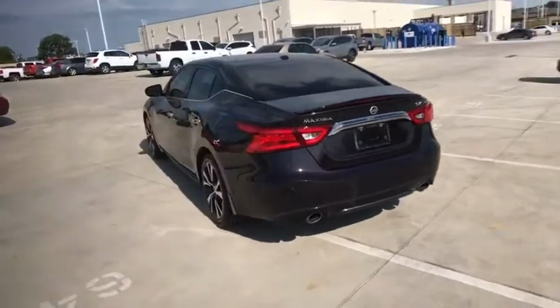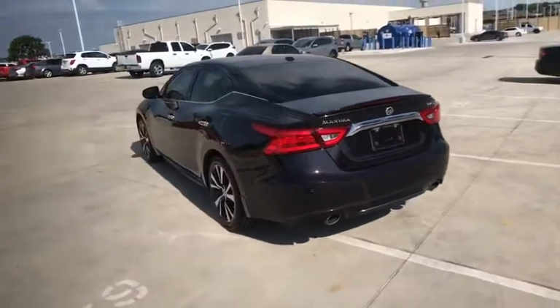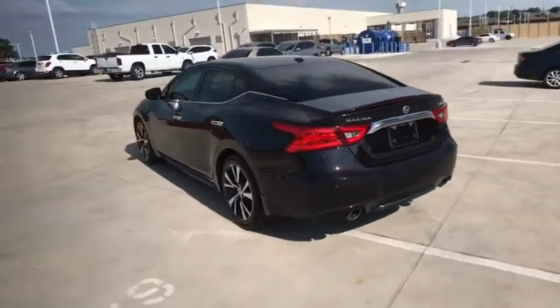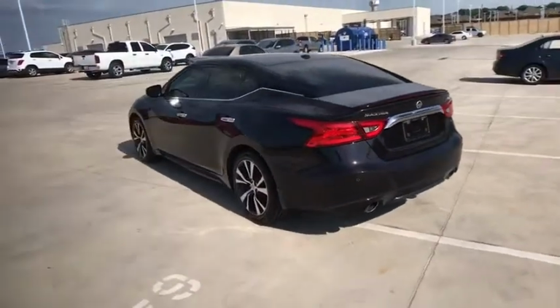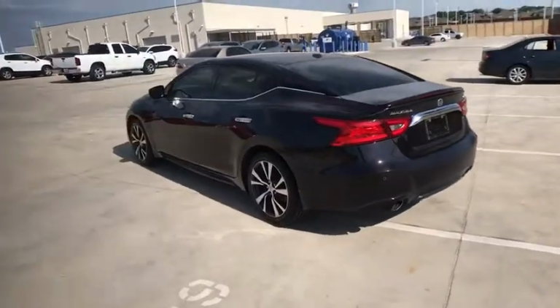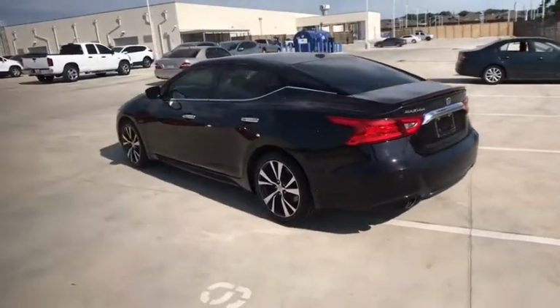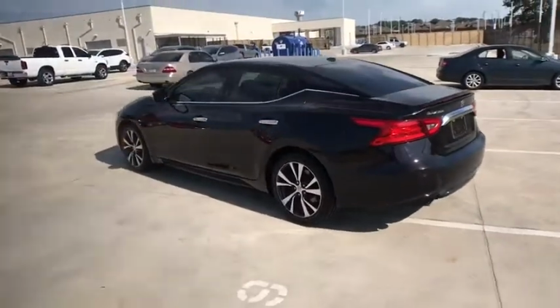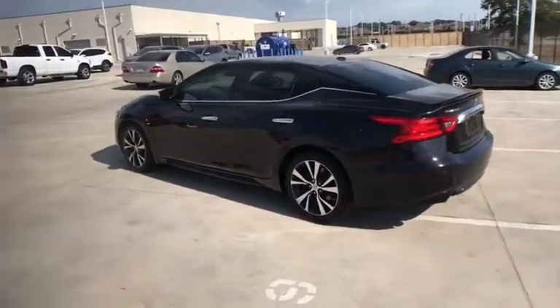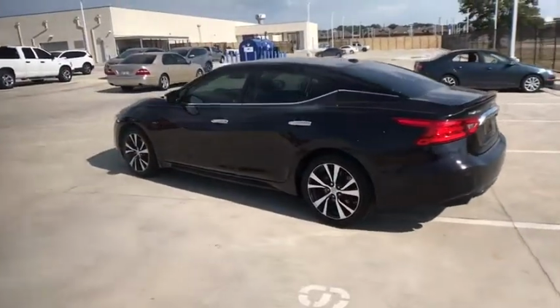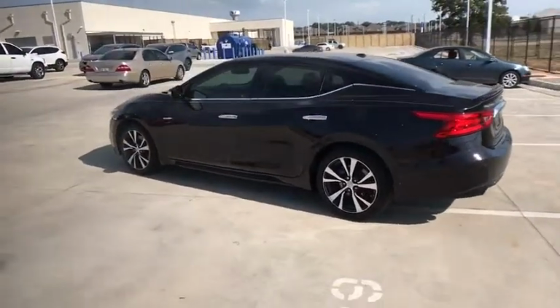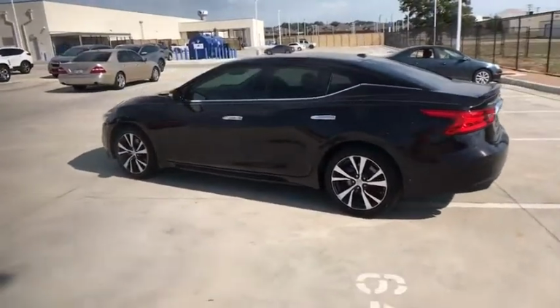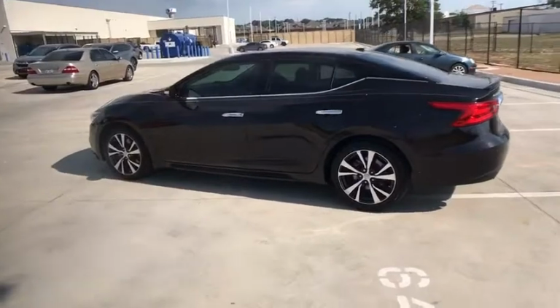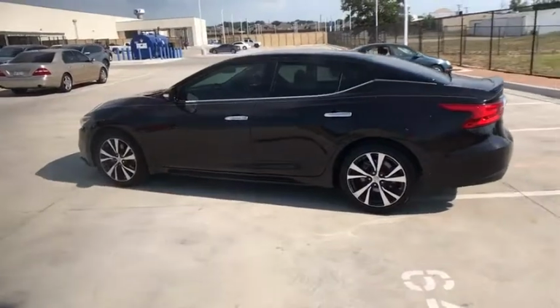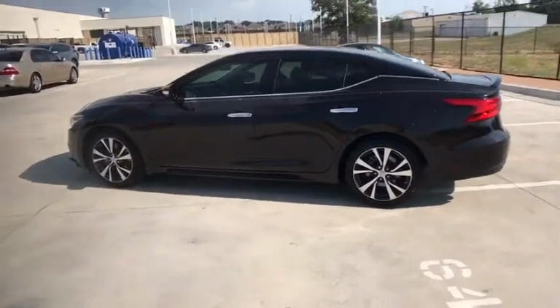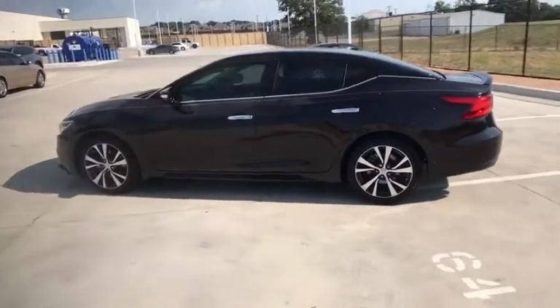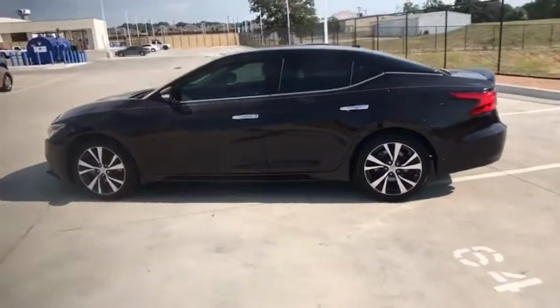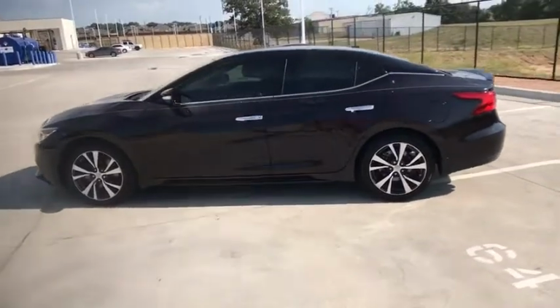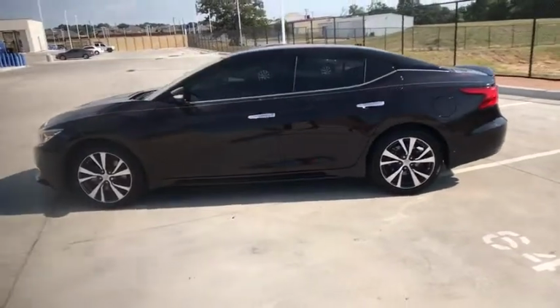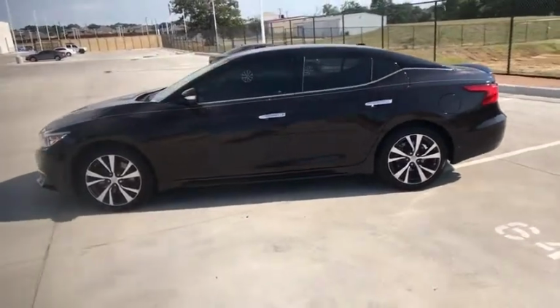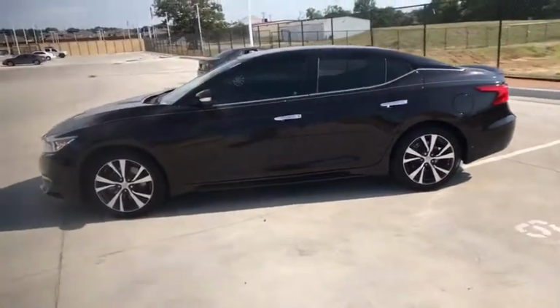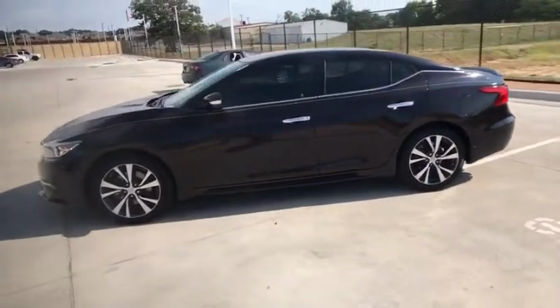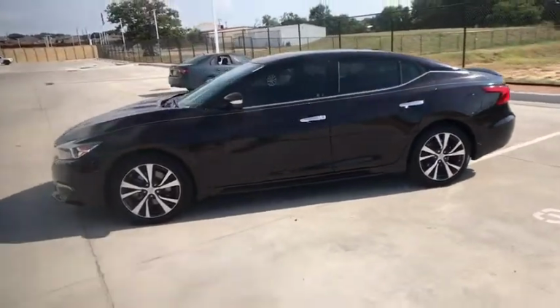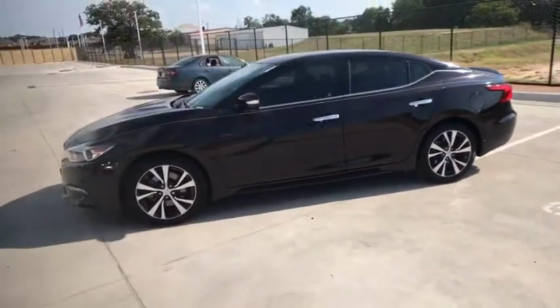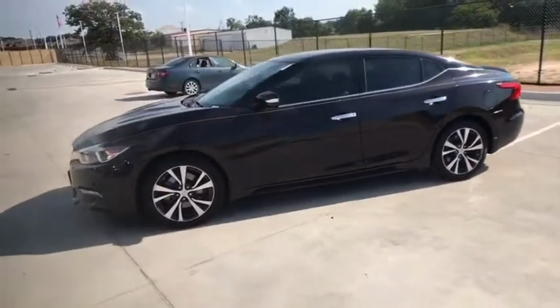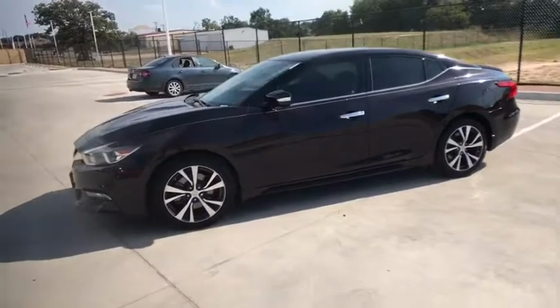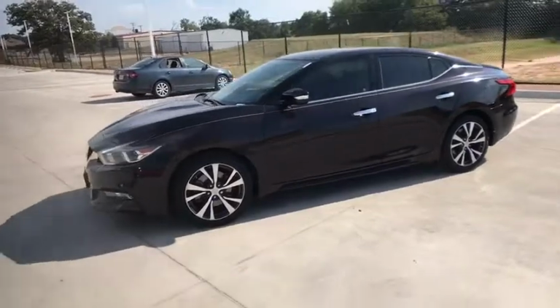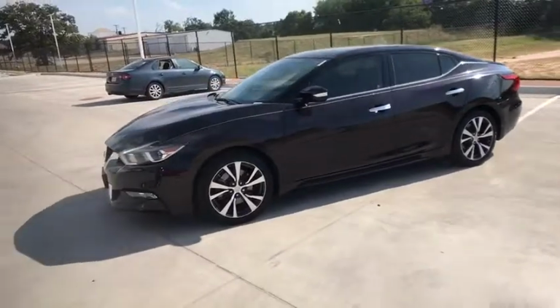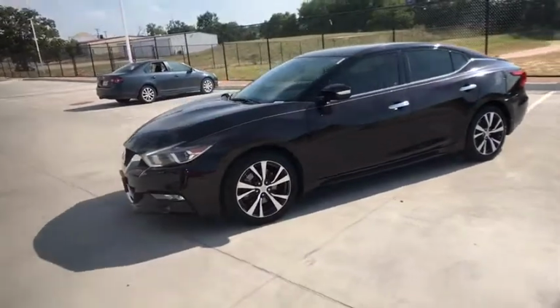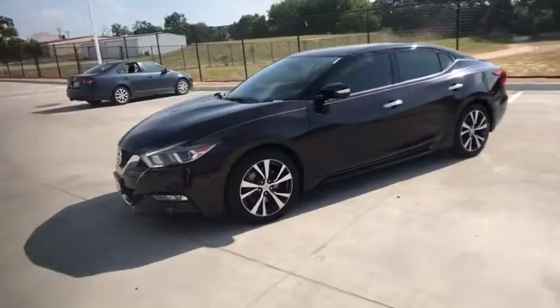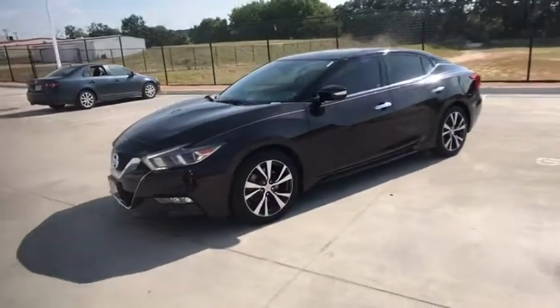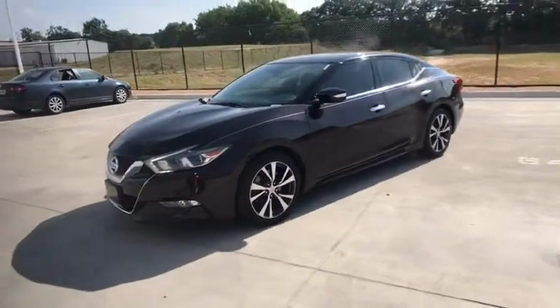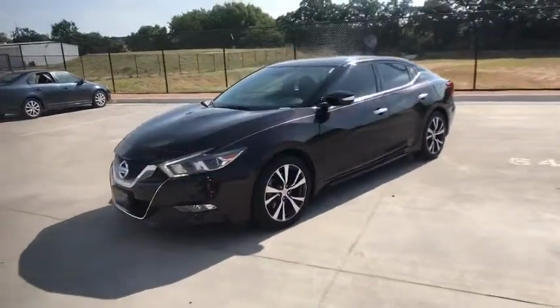Here are some of this vehicle's great options: backup camera, anti-lock braking system, steering wheel audio controls, power passenger seat, keyless entry, traction control, stability control, remote engine start.